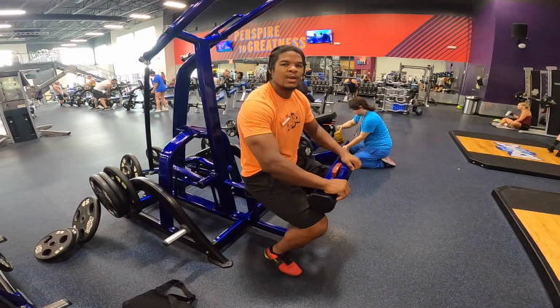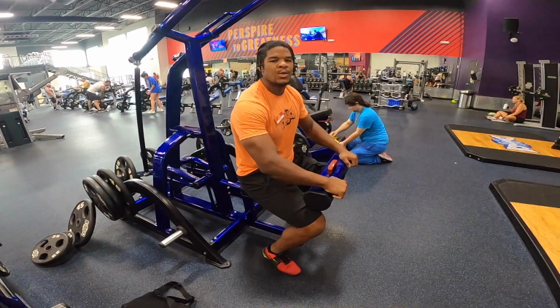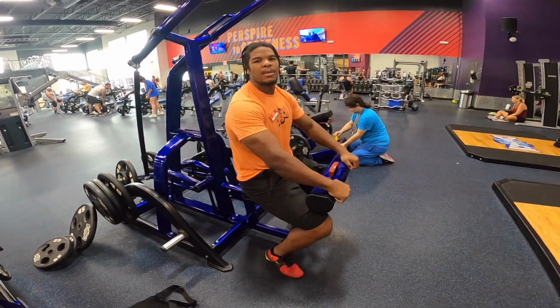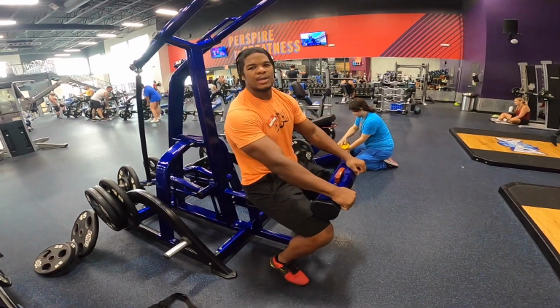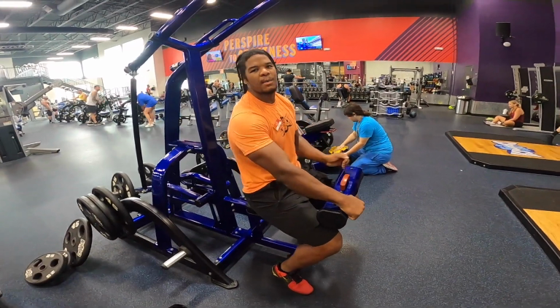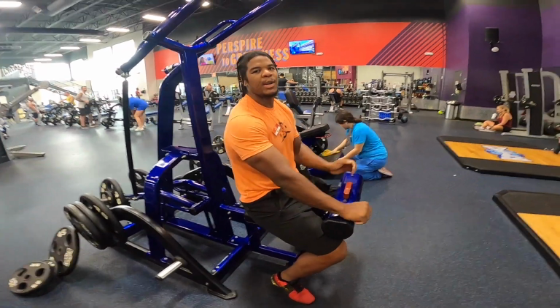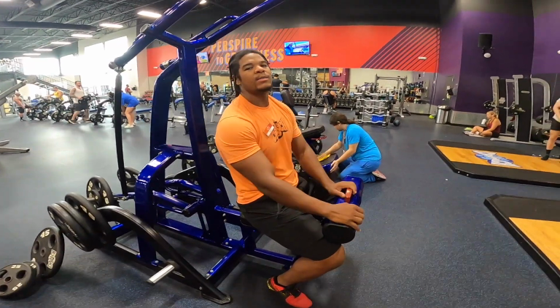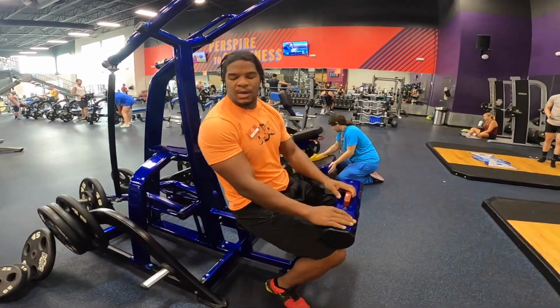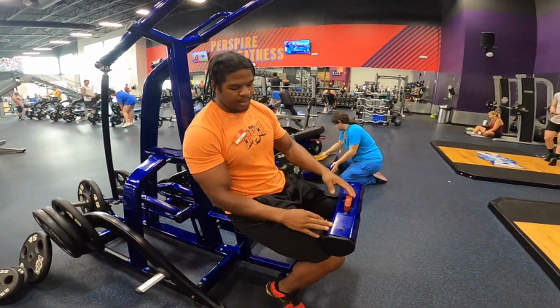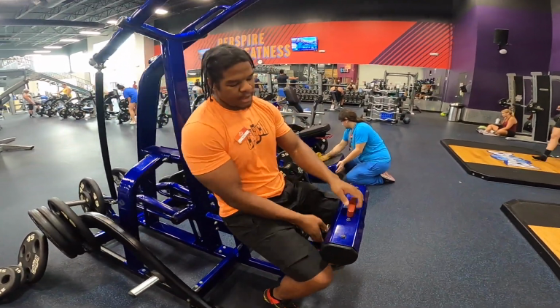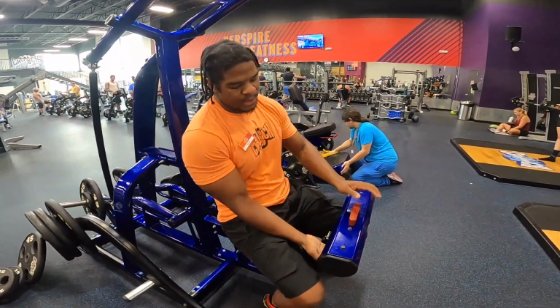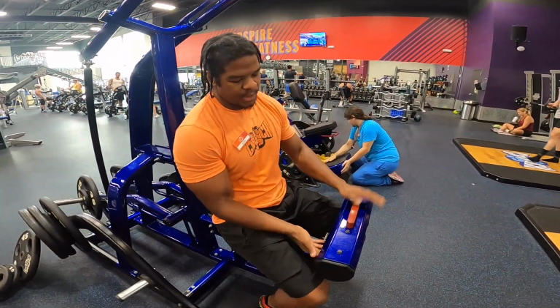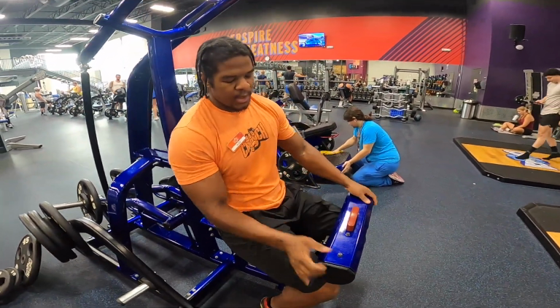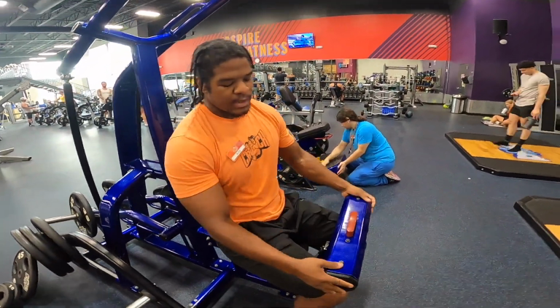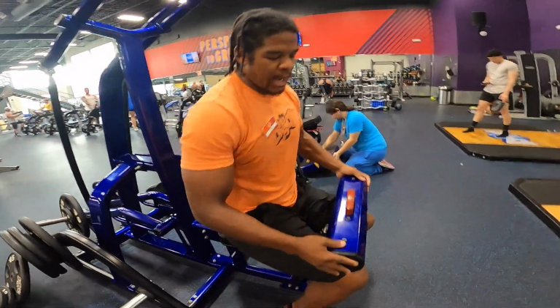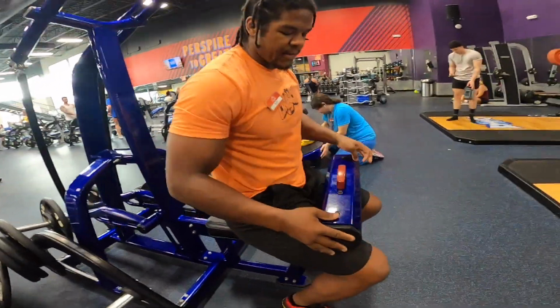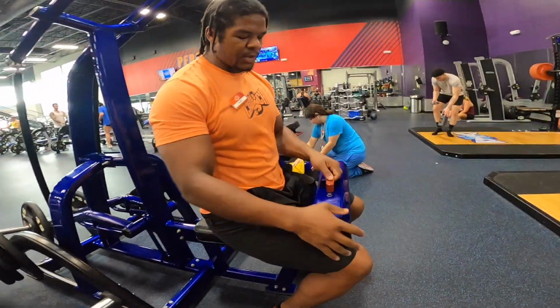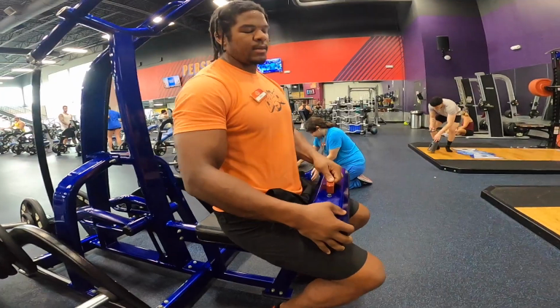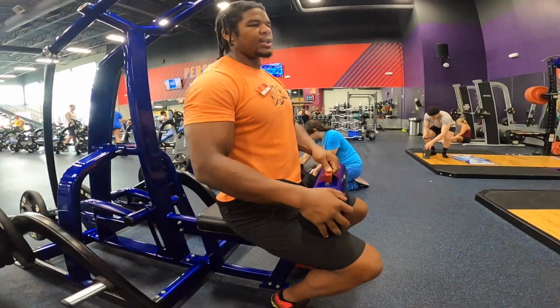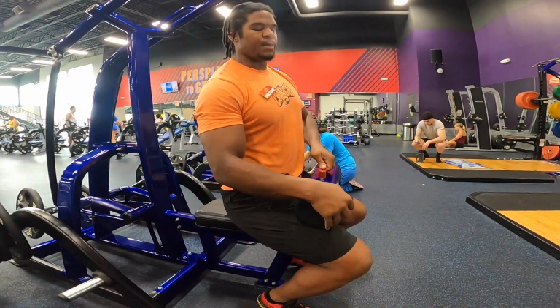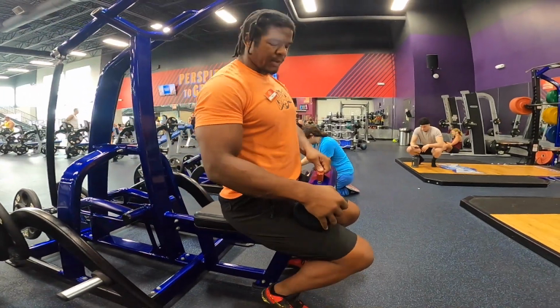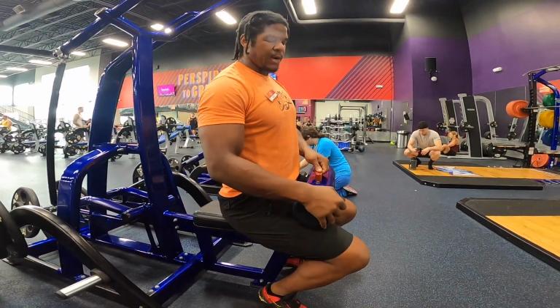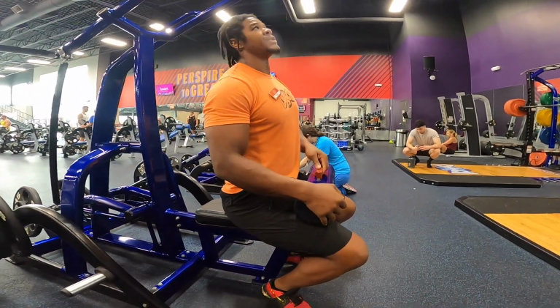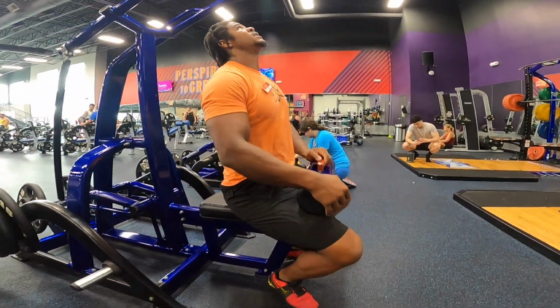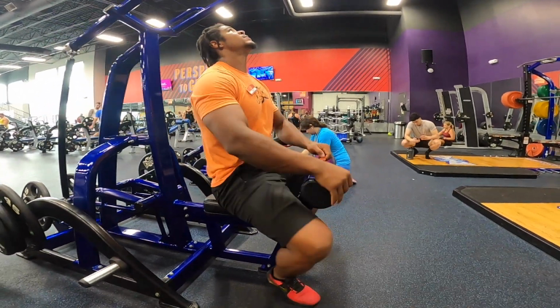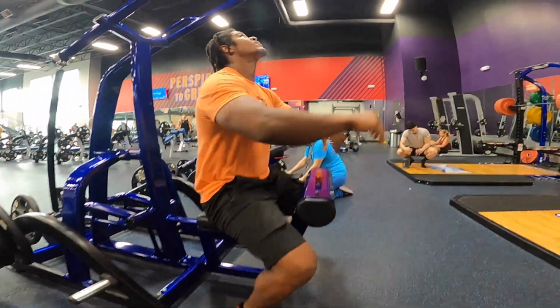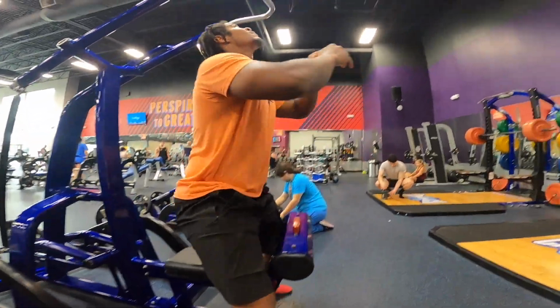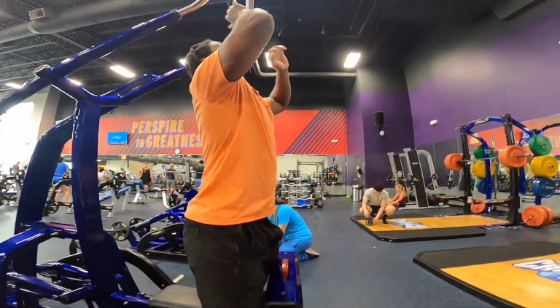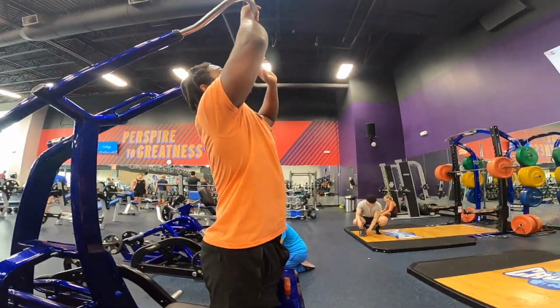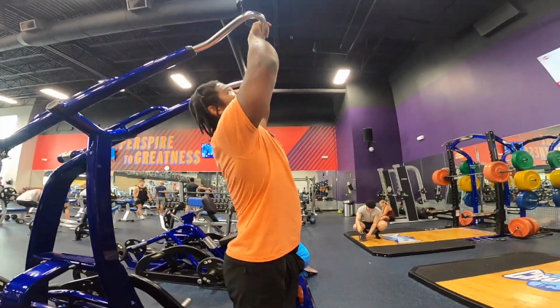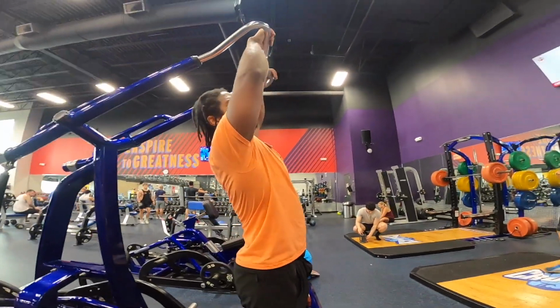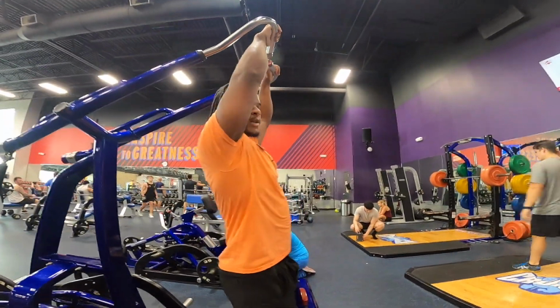Two-arm Nautilus lat pulldown. Make sure the seat's high enough that you can get your hips towards the front of the machine. Grab the bars.